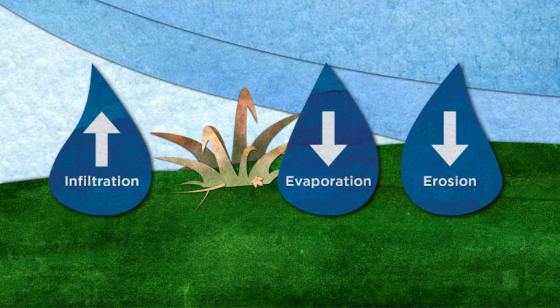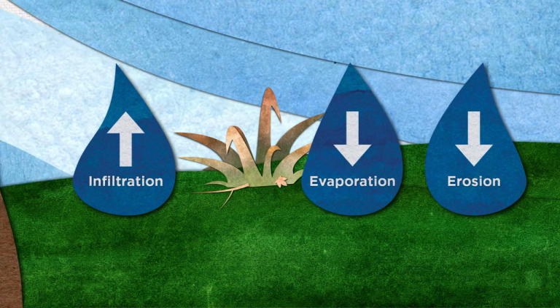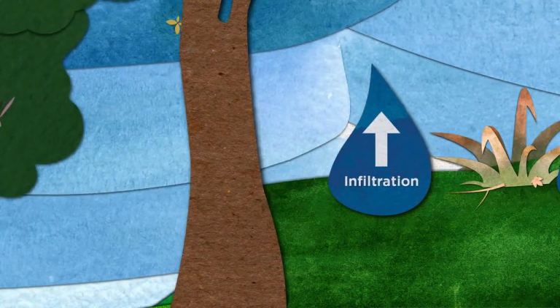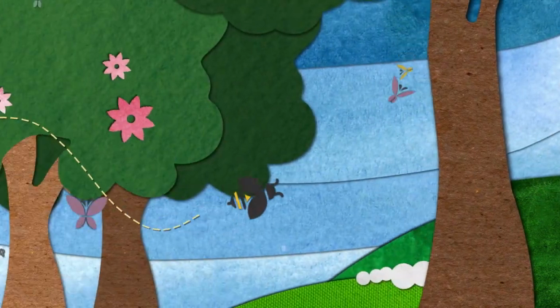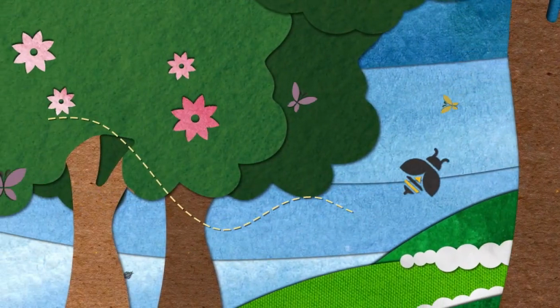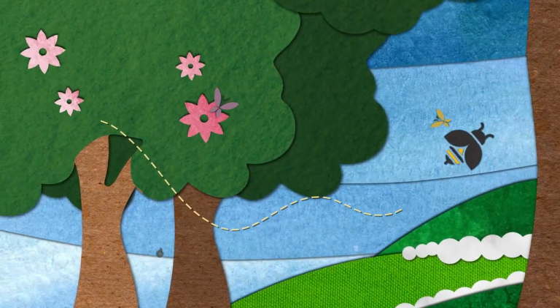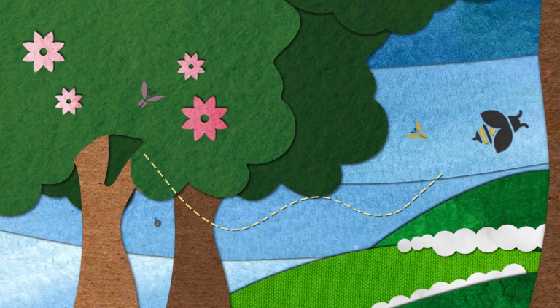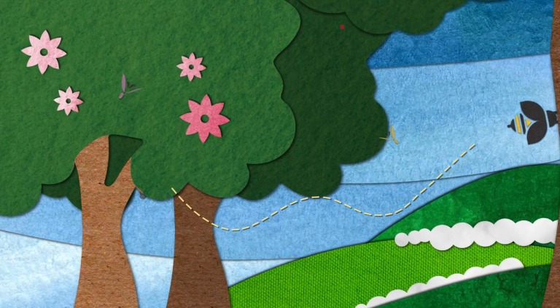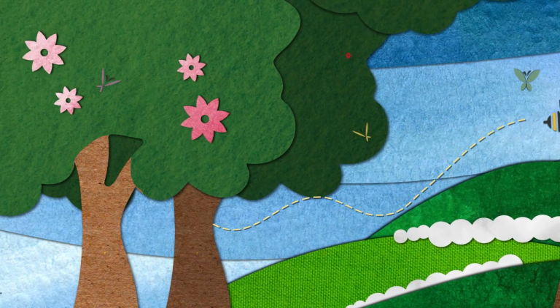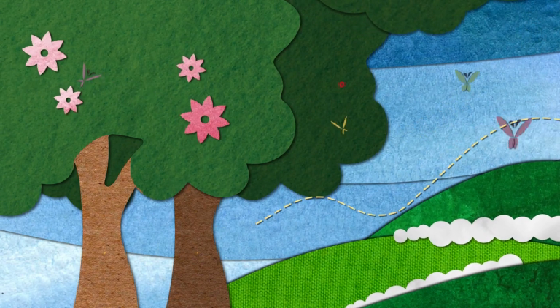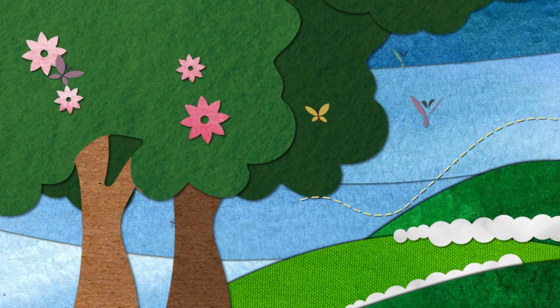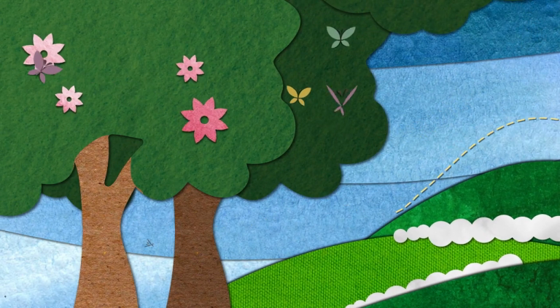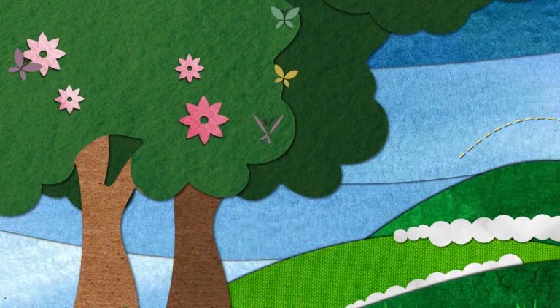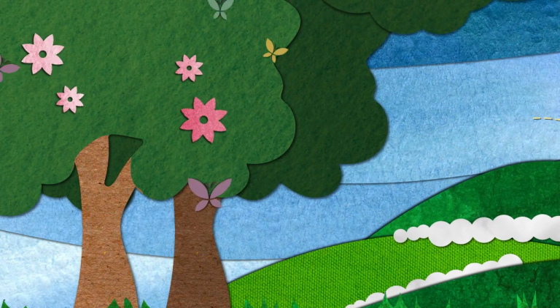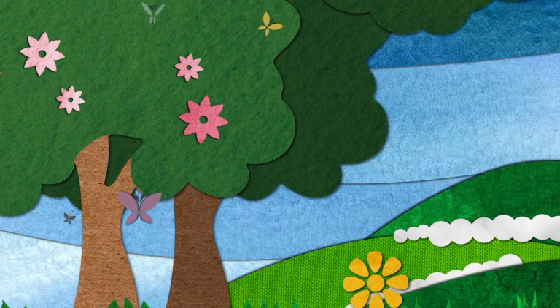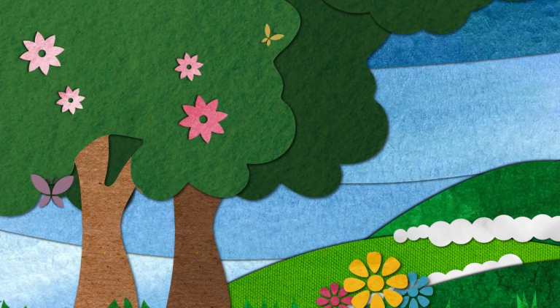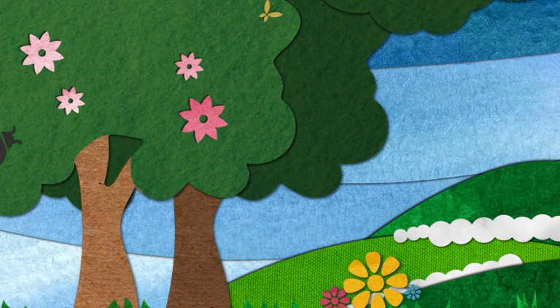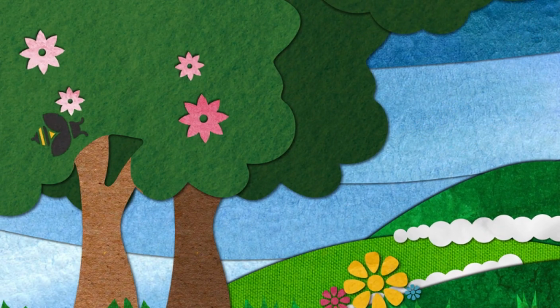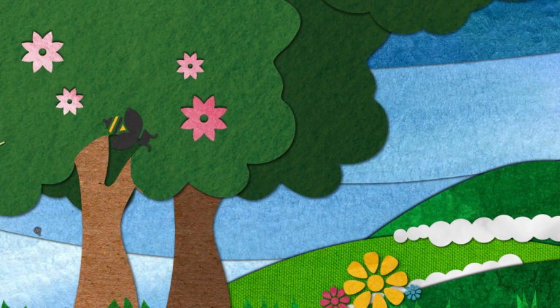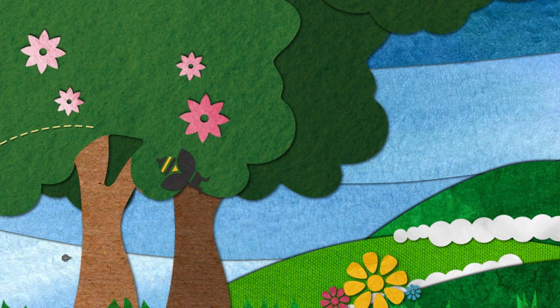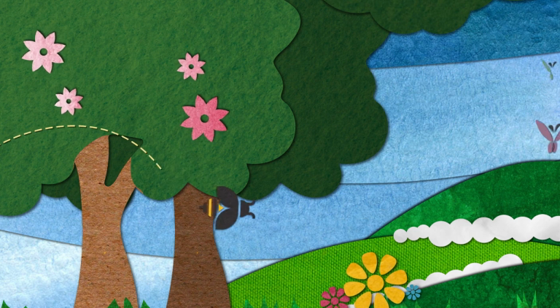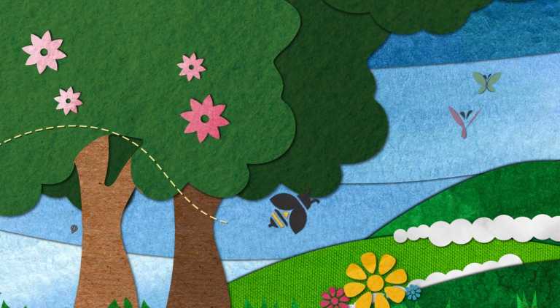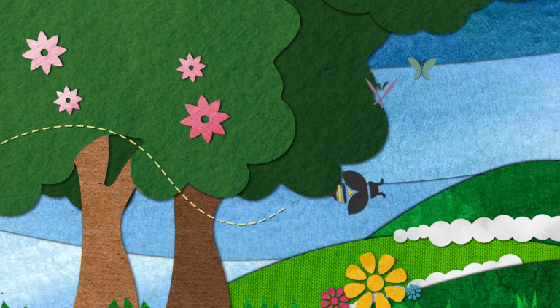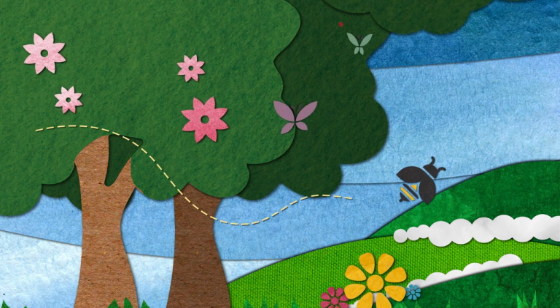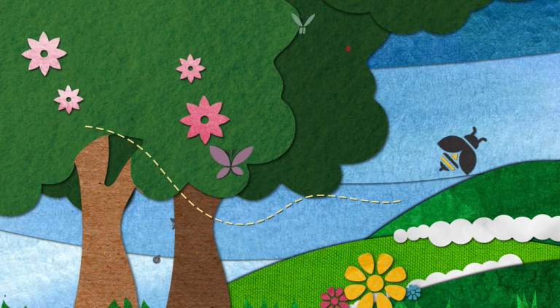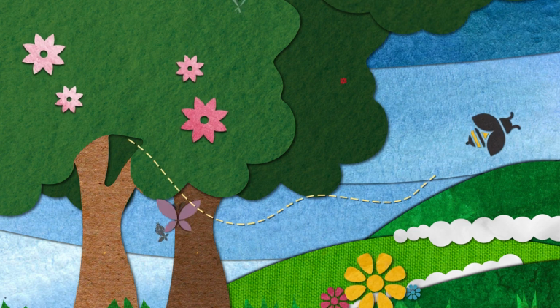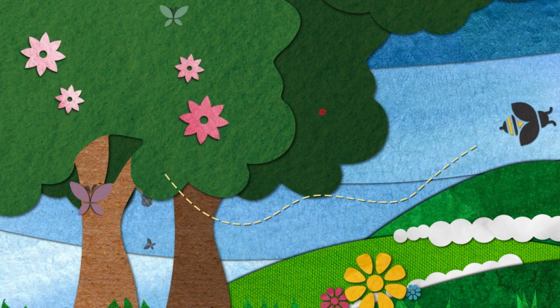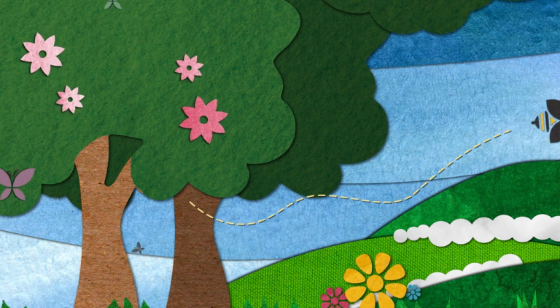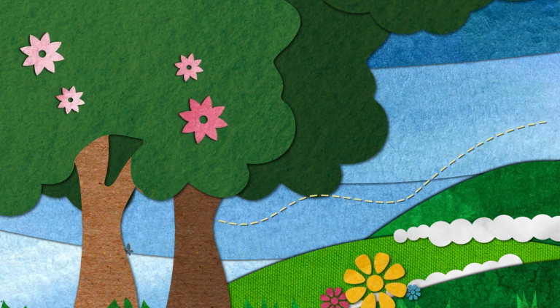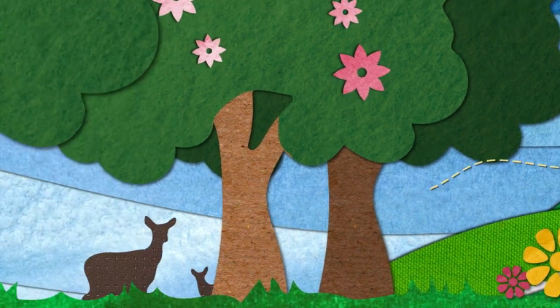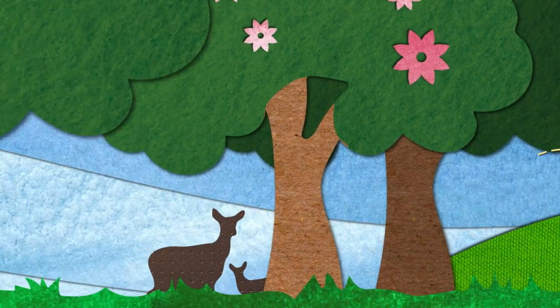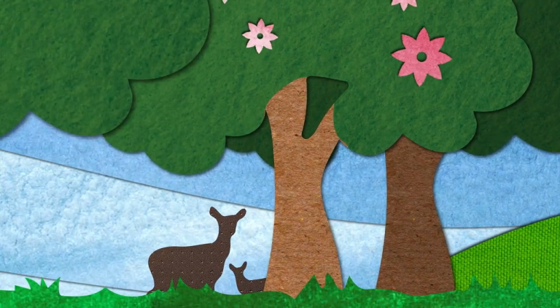Growers also leave infield corridors and buffers outside the fields that grow back to native plants, which create natural habitats as well as food sources for quail, bees, butterflies, and even deer.